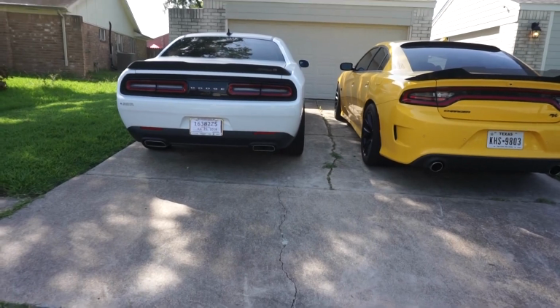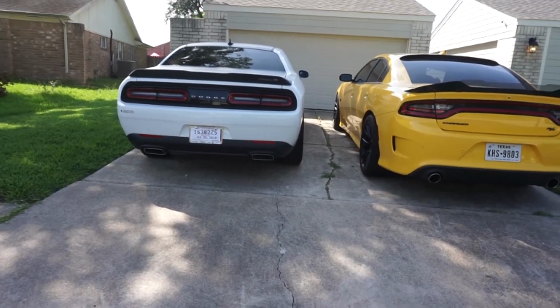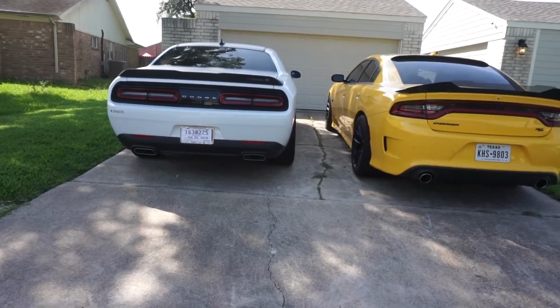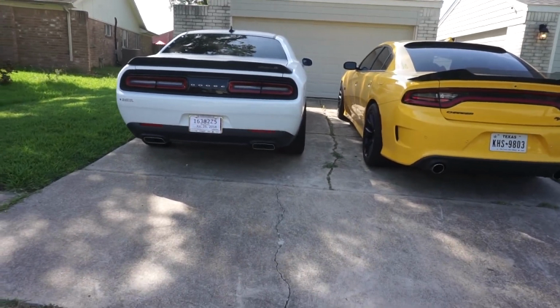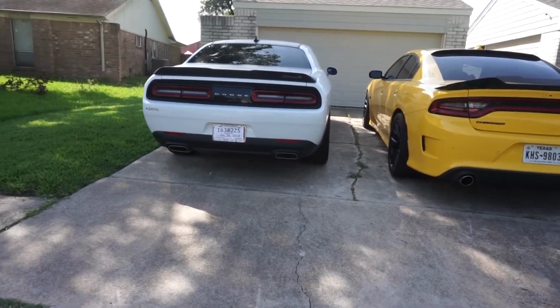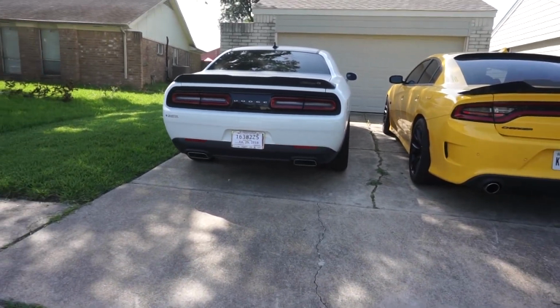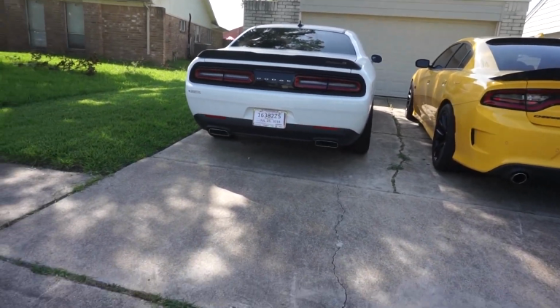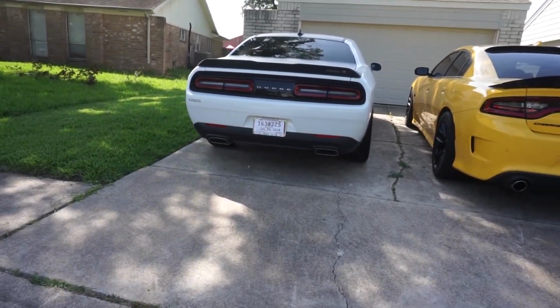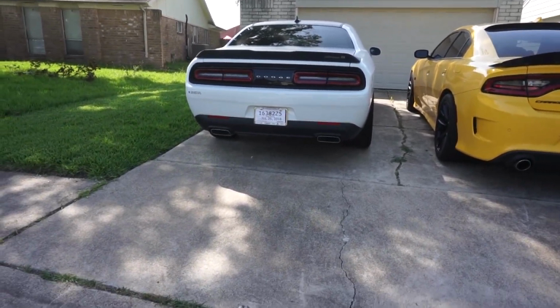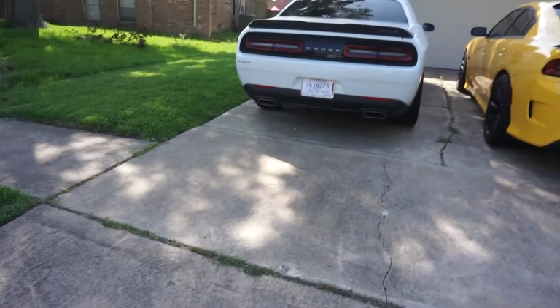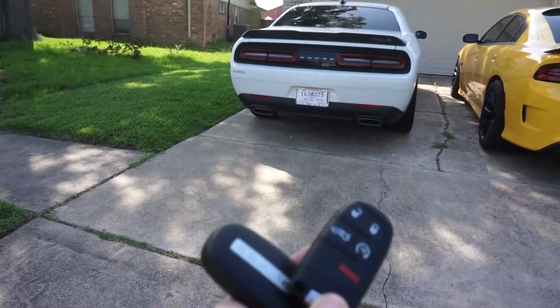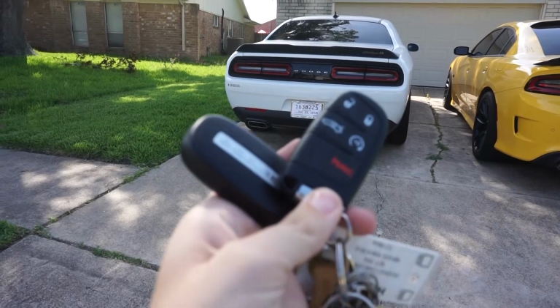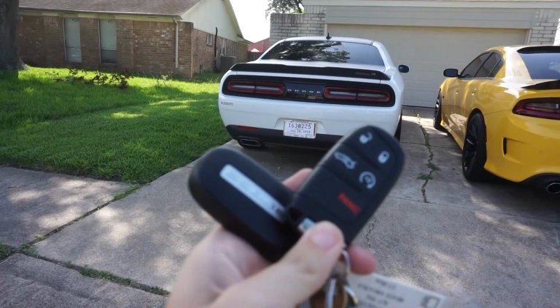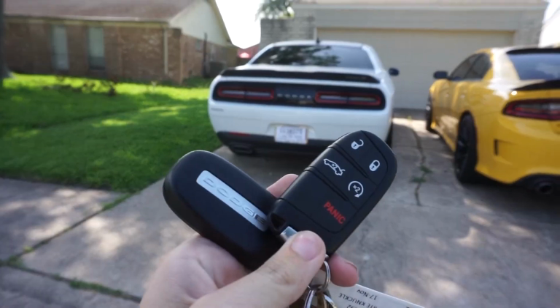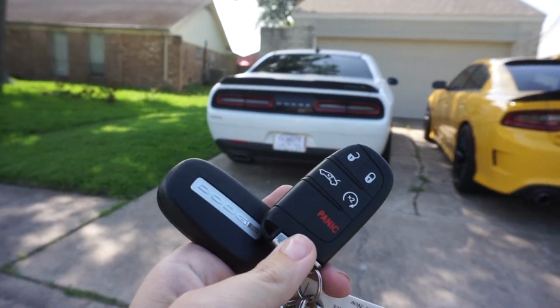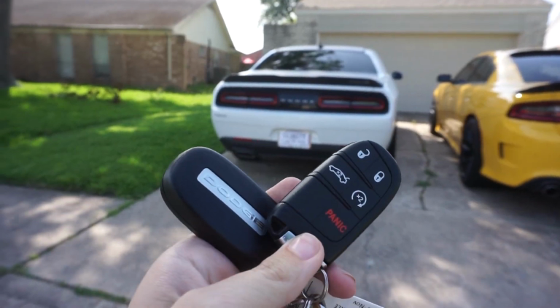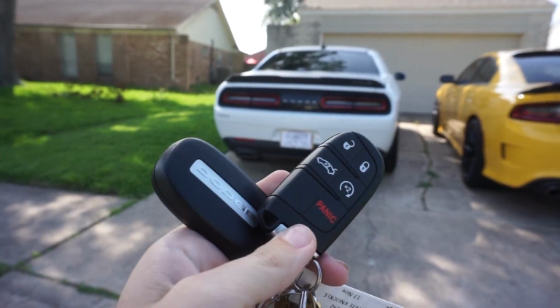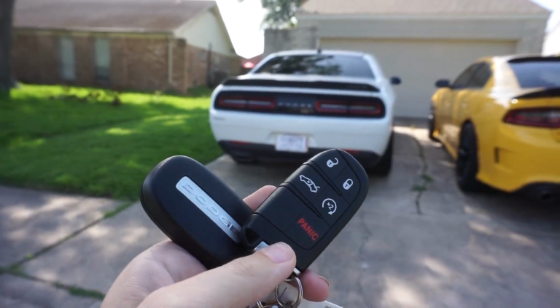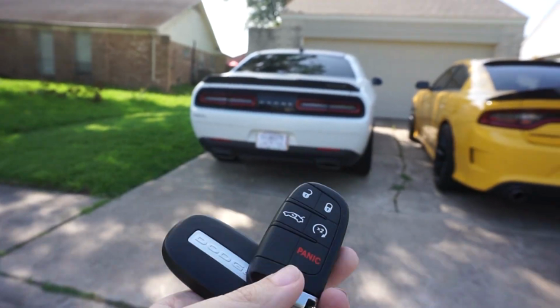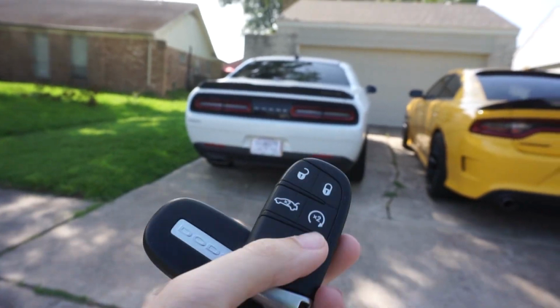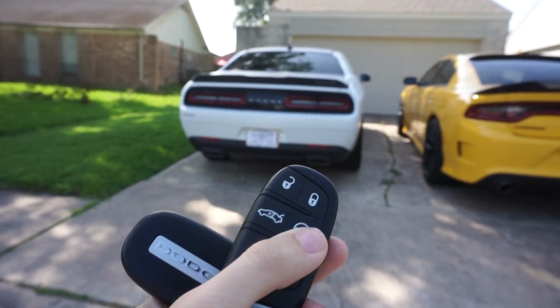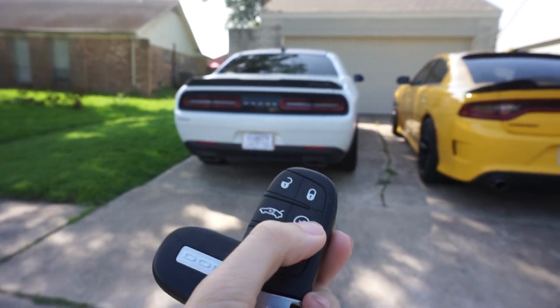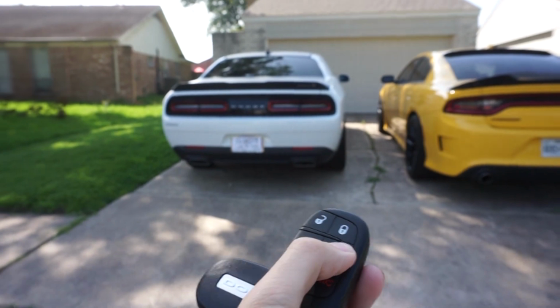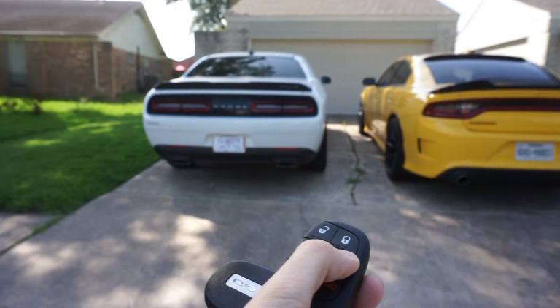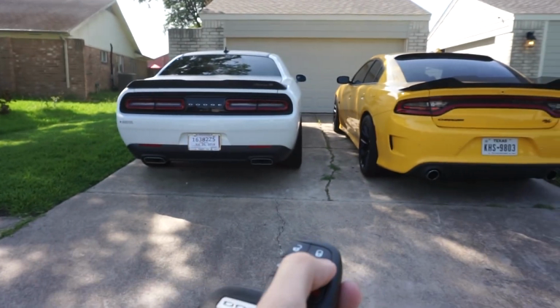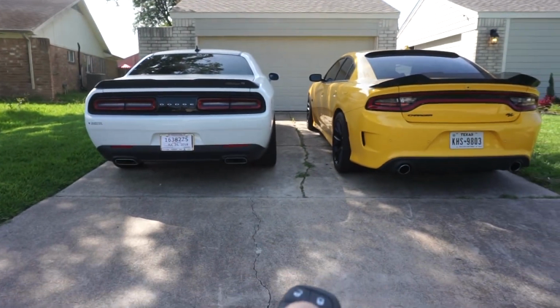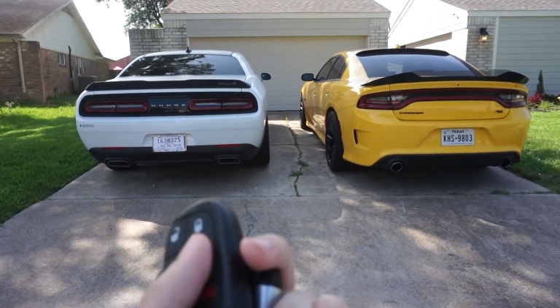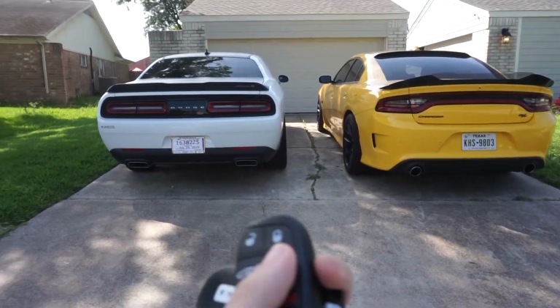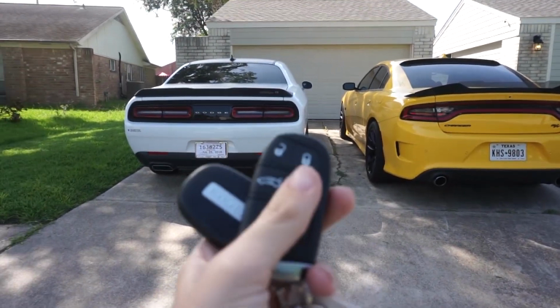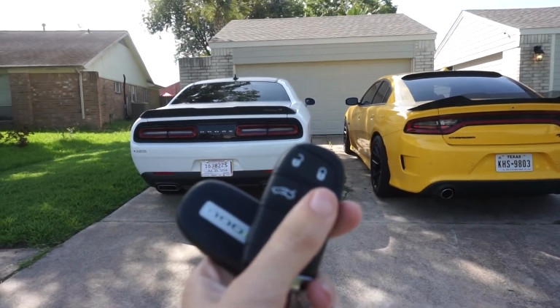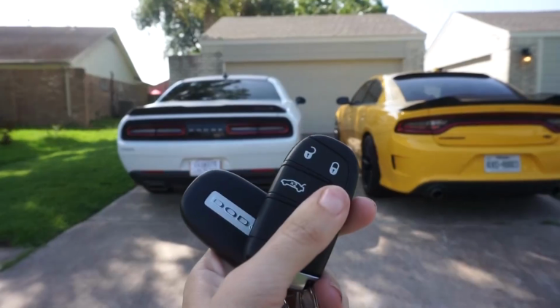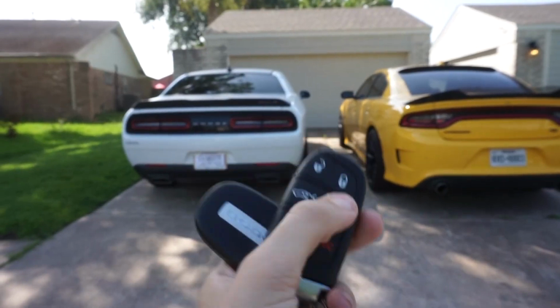Today we're going to play which car does which key start. Let's try this one first — you might get a Charger, you might get the Challenger. Let's see which remote start we get.